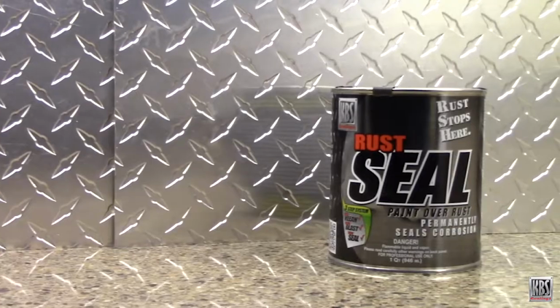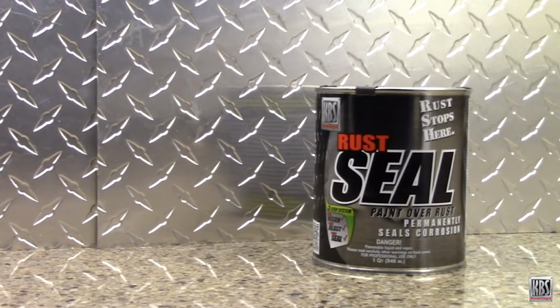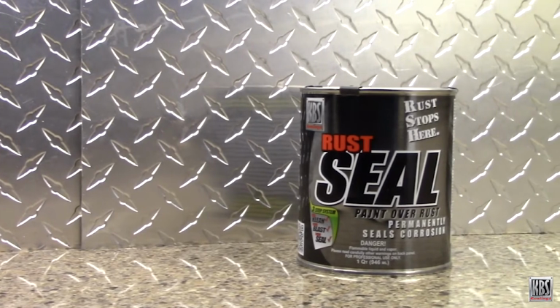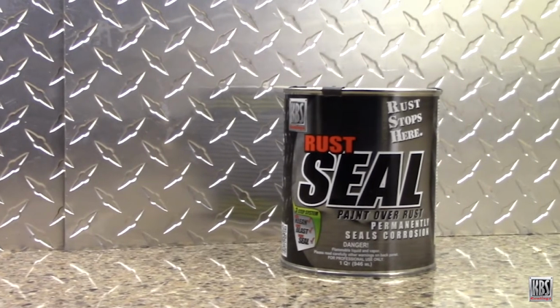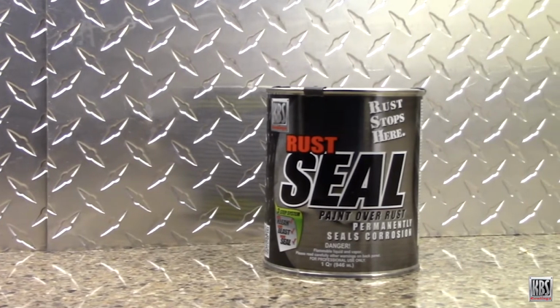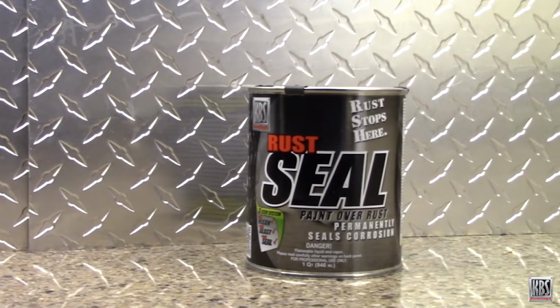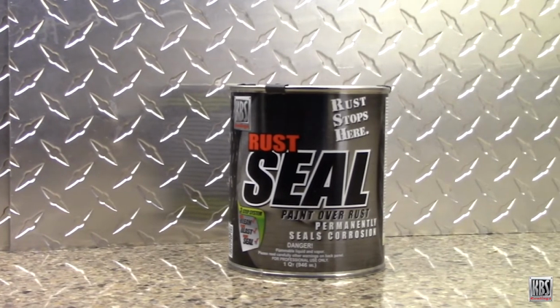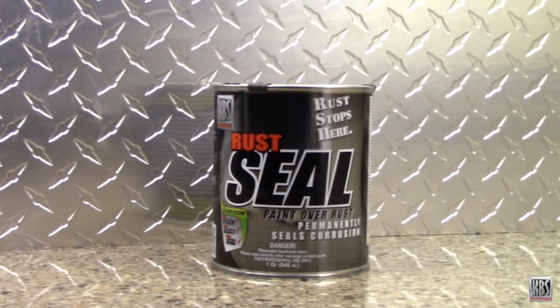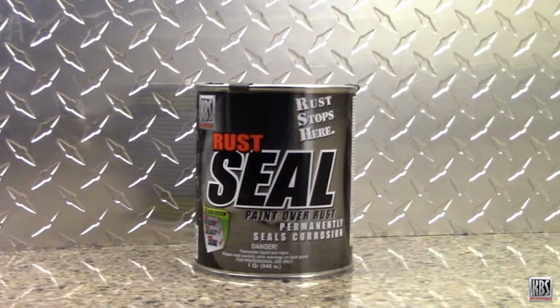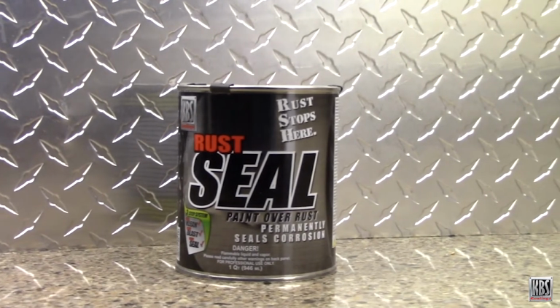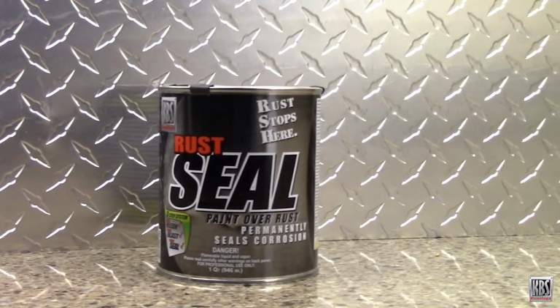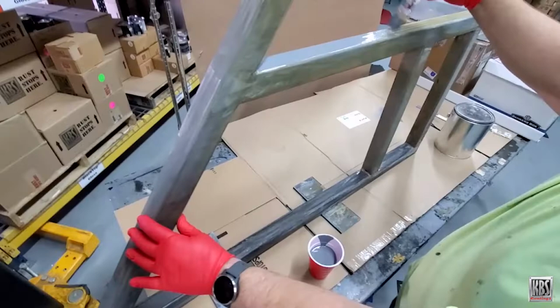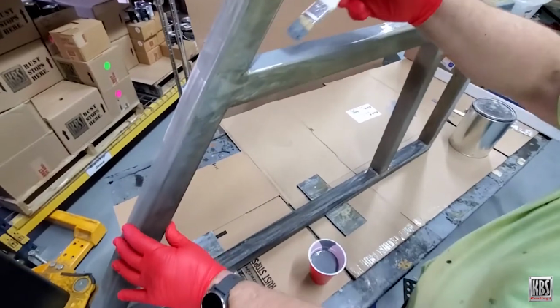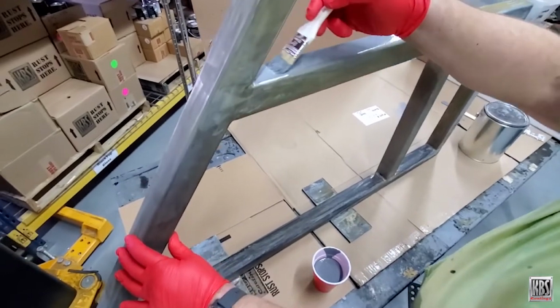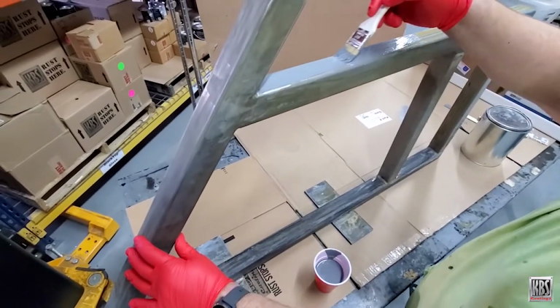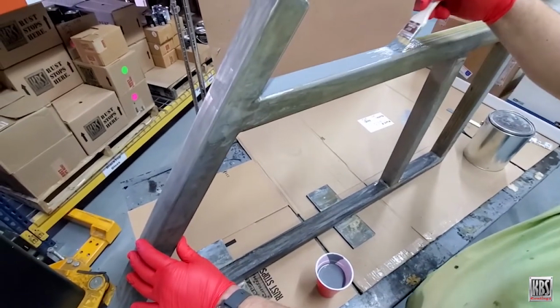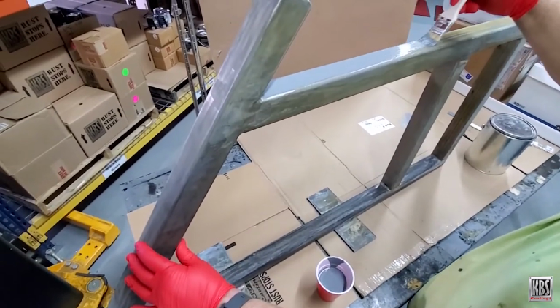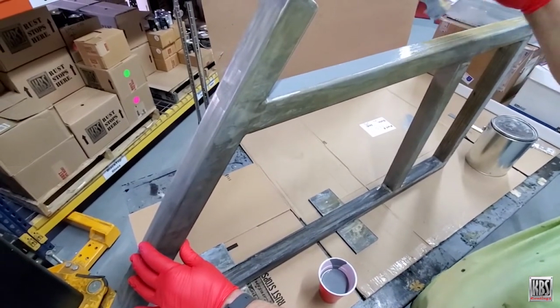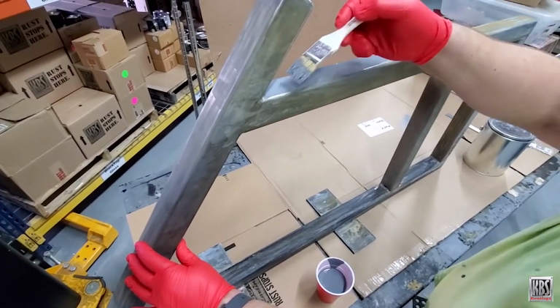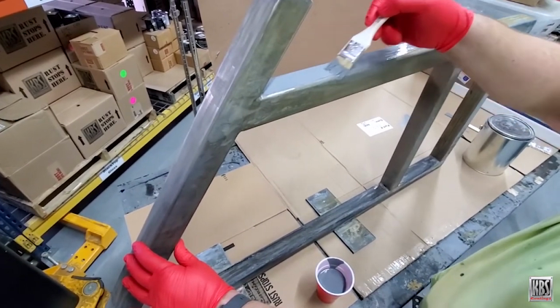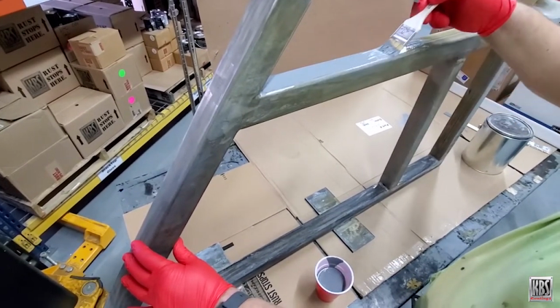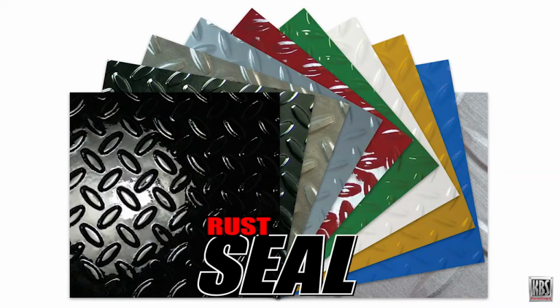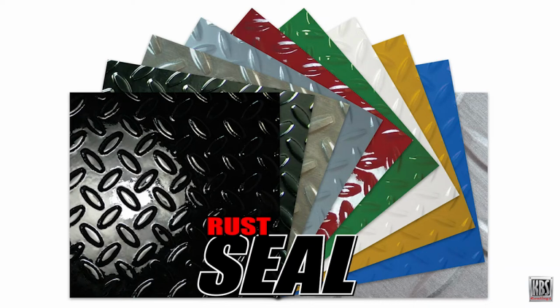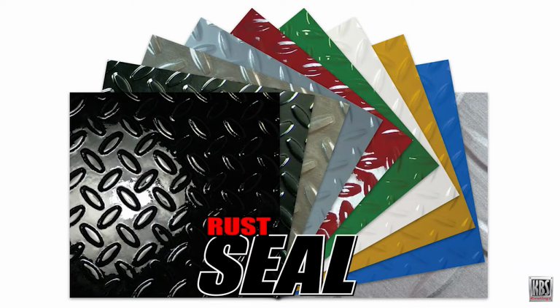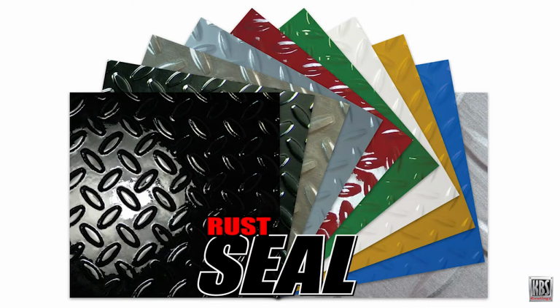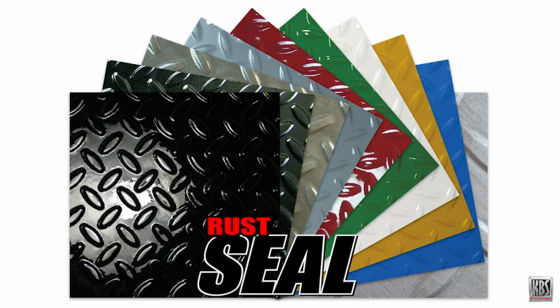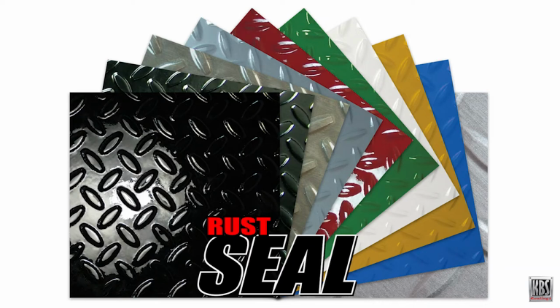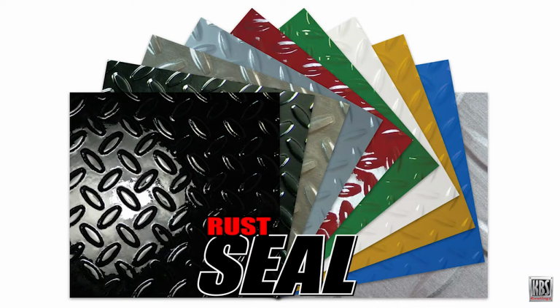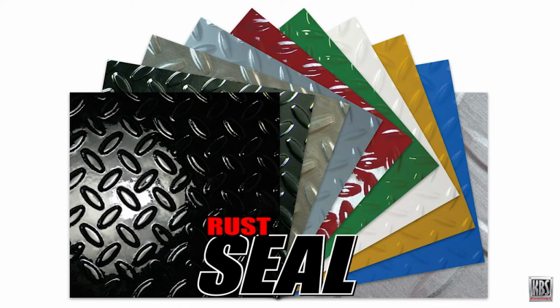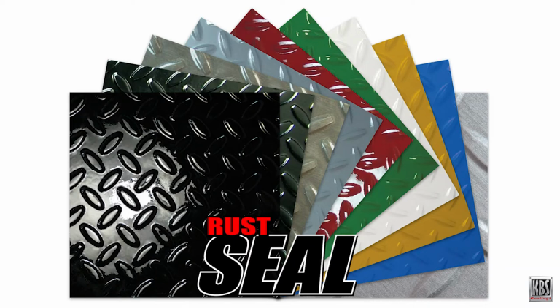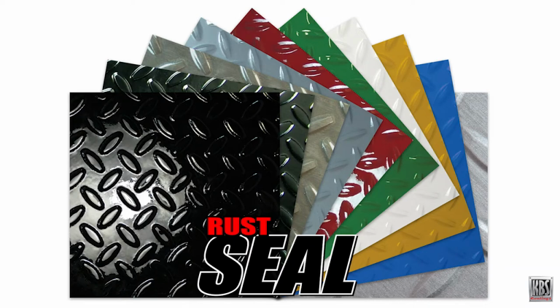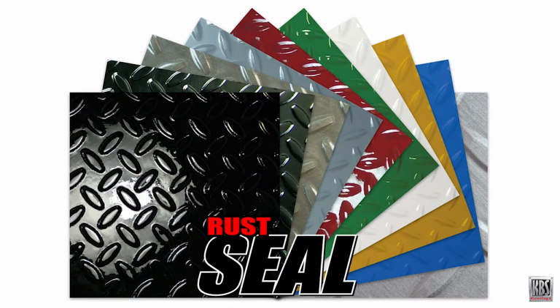Rust Seal bonds strongly to metal to form a flexible, yet rock-hard, and non-porous barrier. This rust-inhibitive and preventive coating provides a smooth ceramic-like finish. And it is the only rust-preventative coating available in a variety of colors, with 11 hues available.